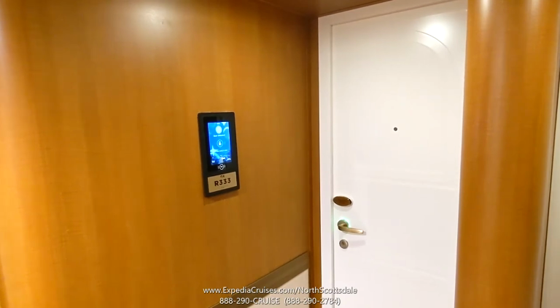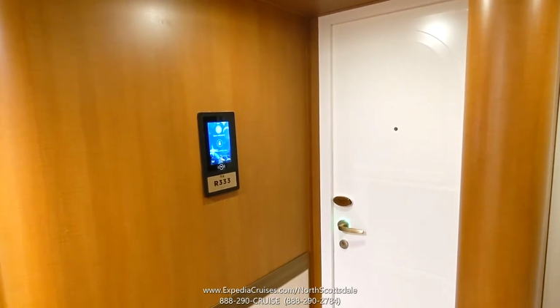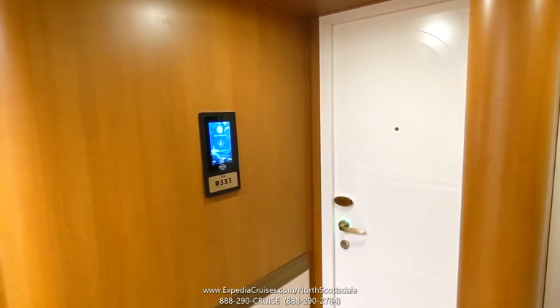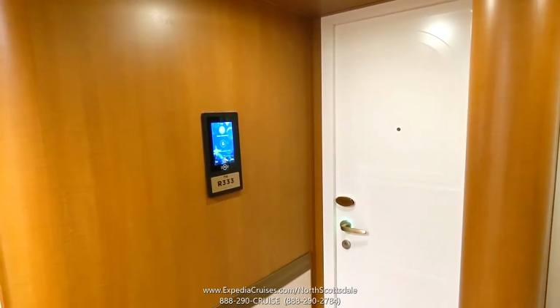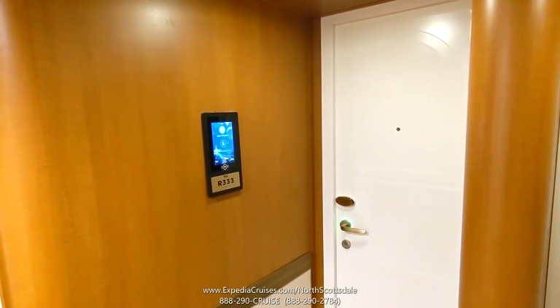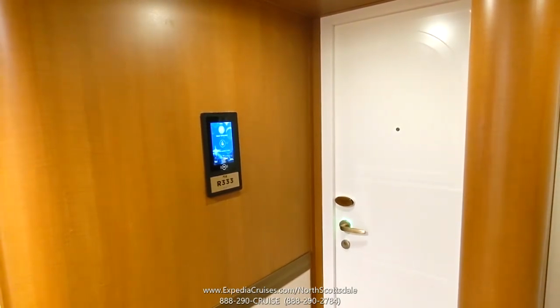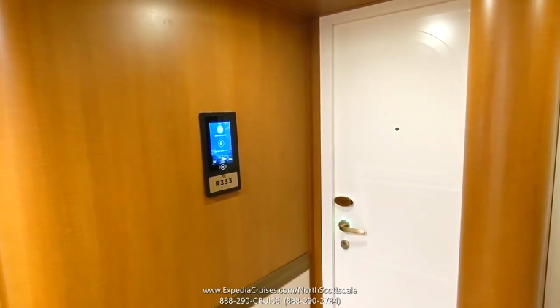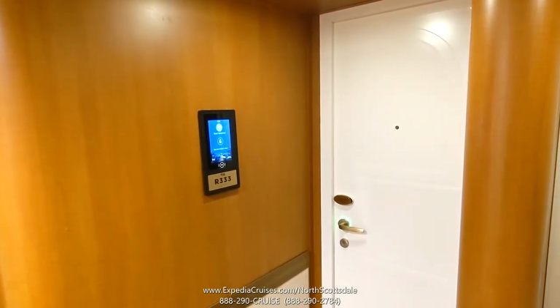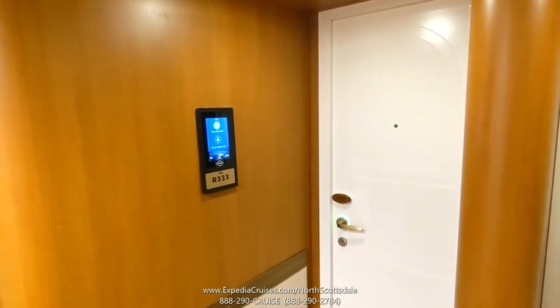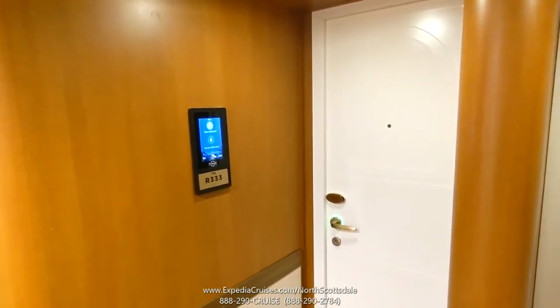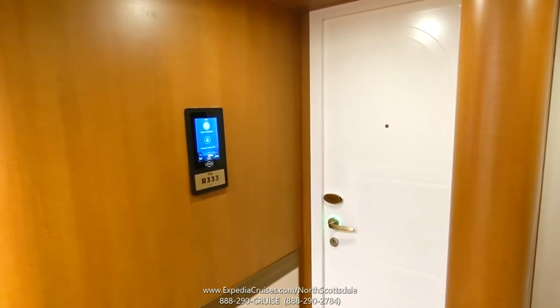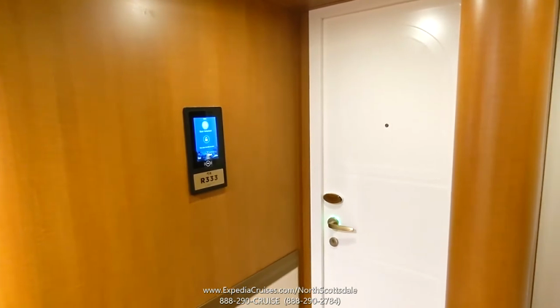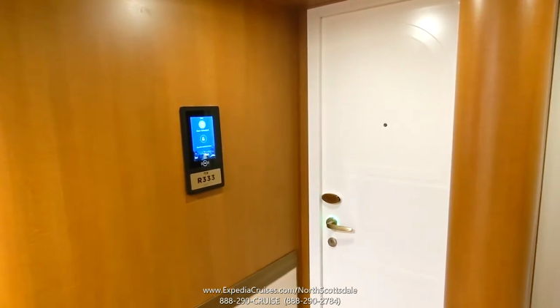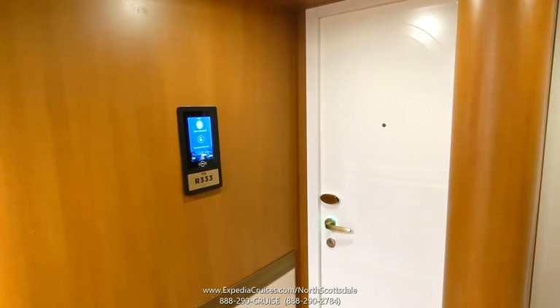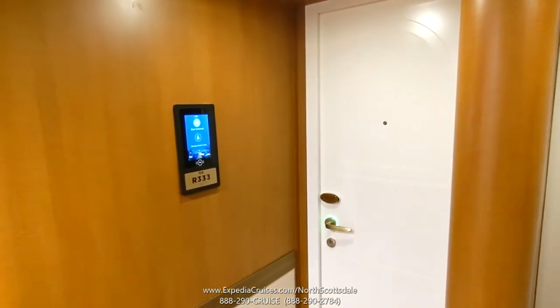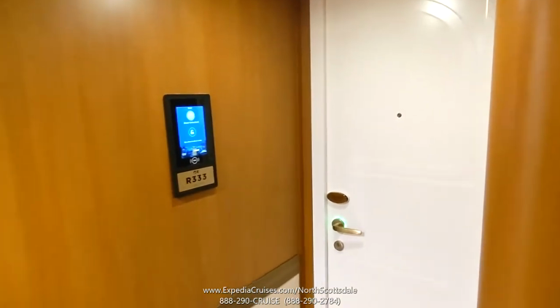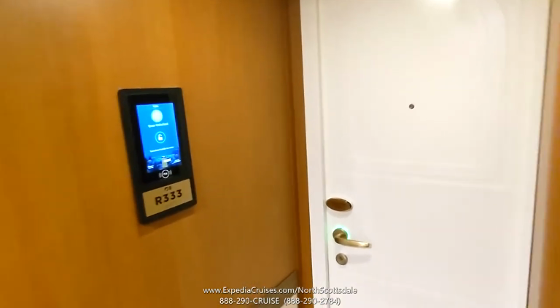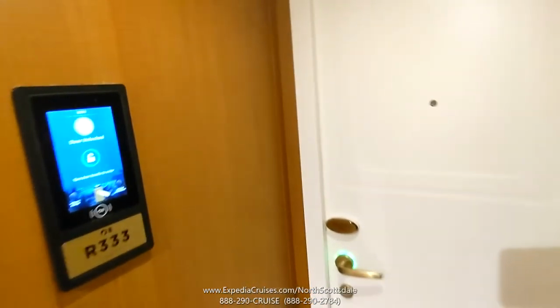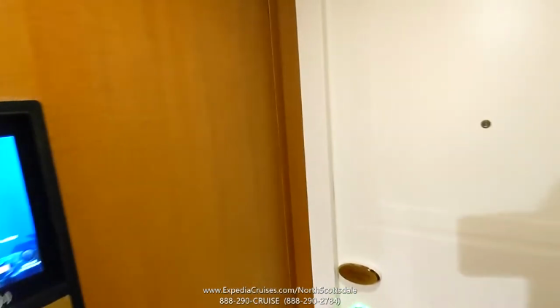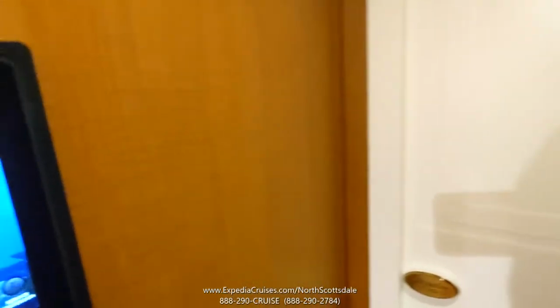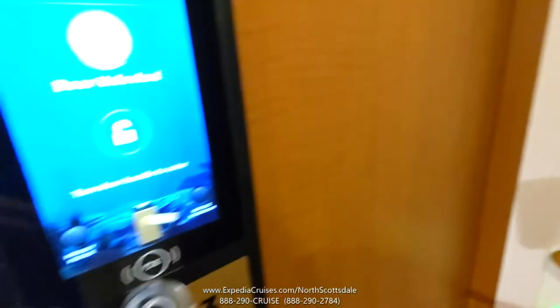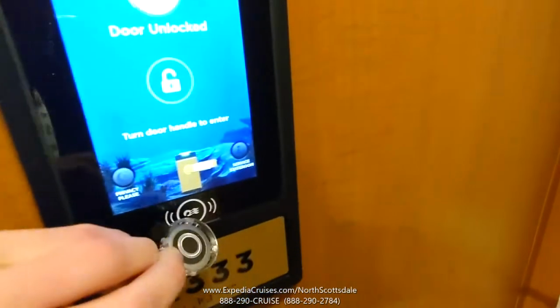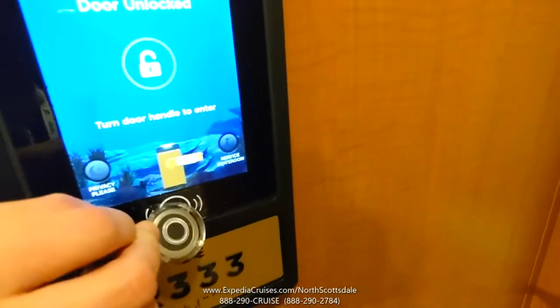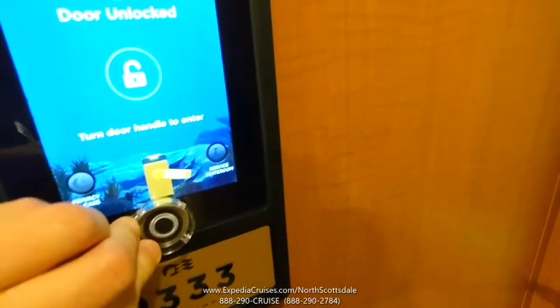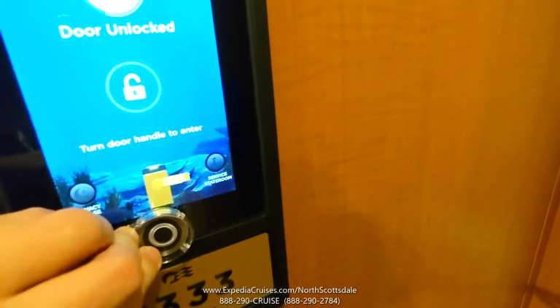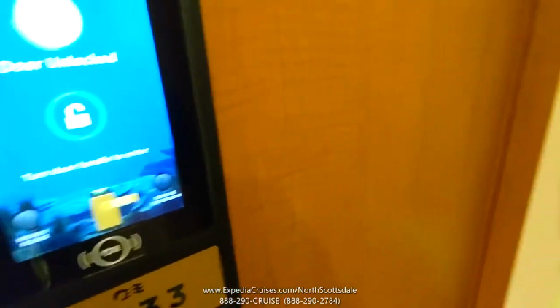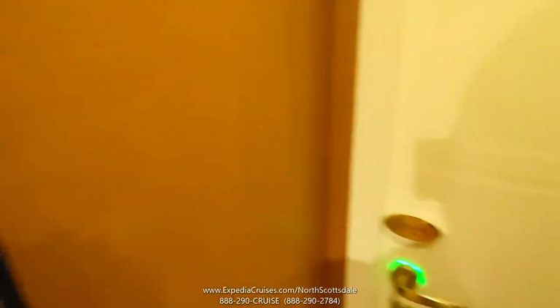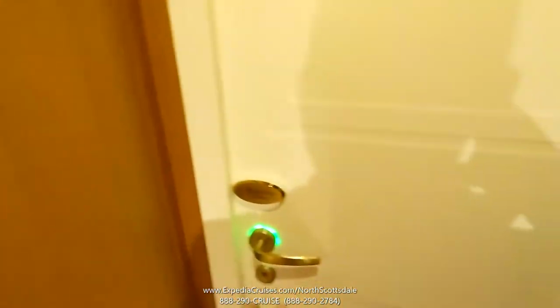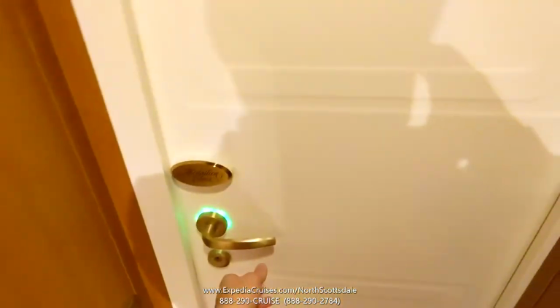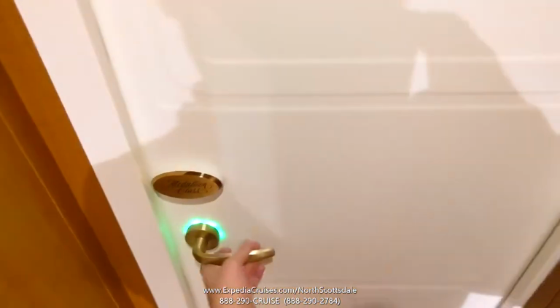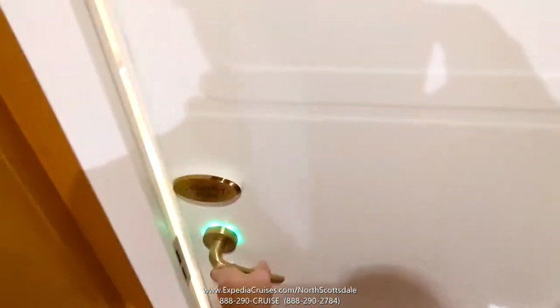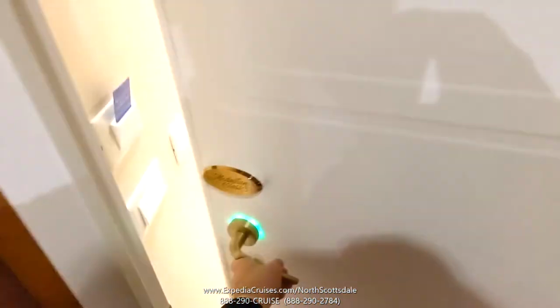We're here on Majestic Princess and I'm going to do a cabin tour of Riviera 333, which is a mini suite. I'm going to use my Ocean Medallion — tap it over there and you'll see it turns green, which opens up the door.